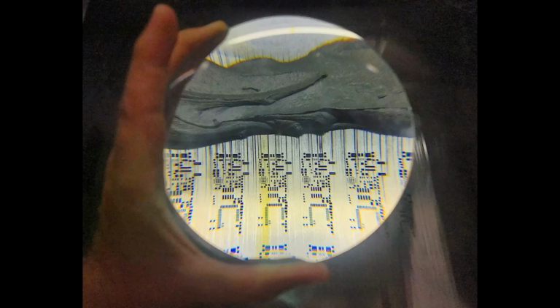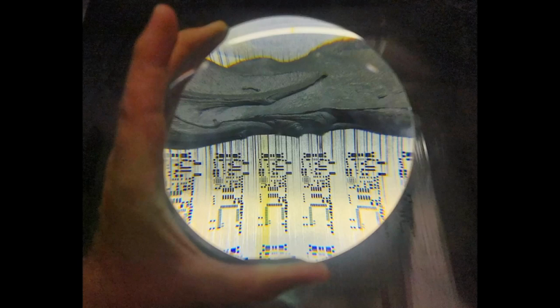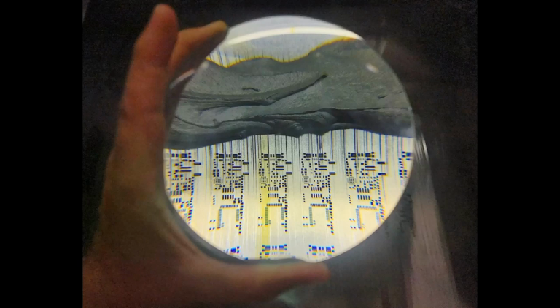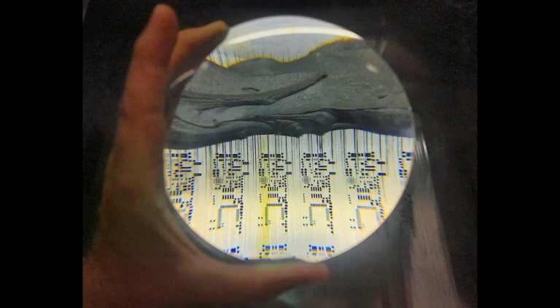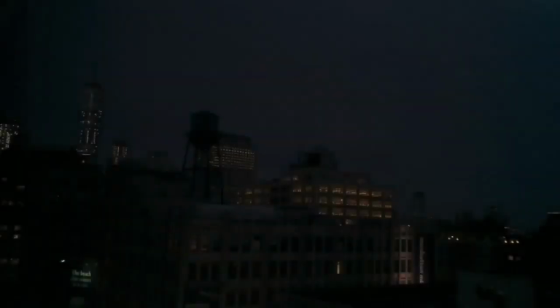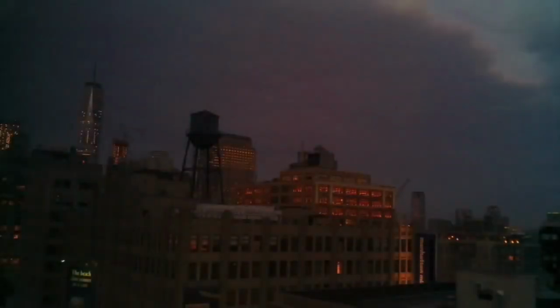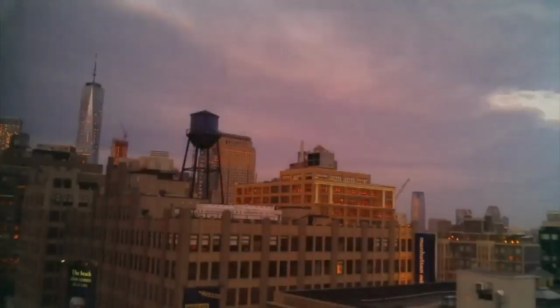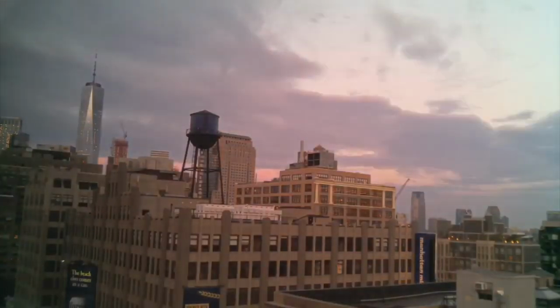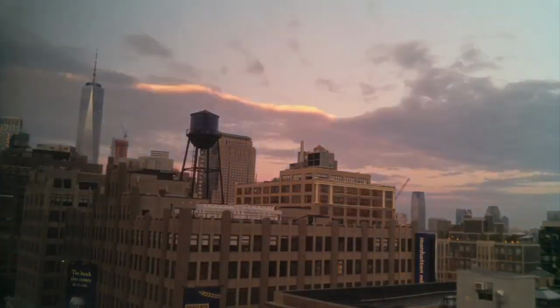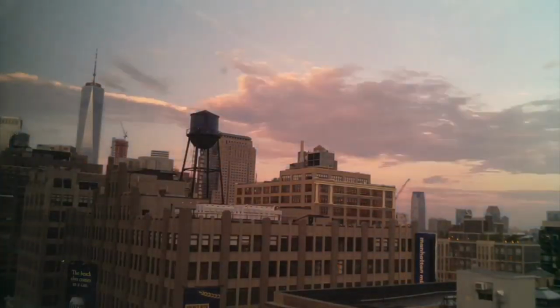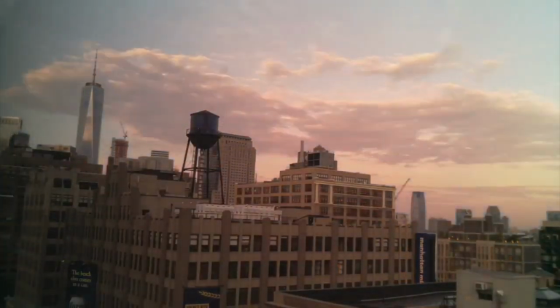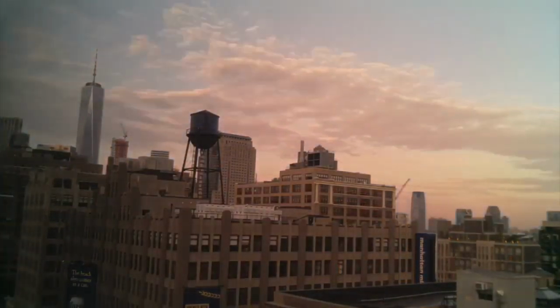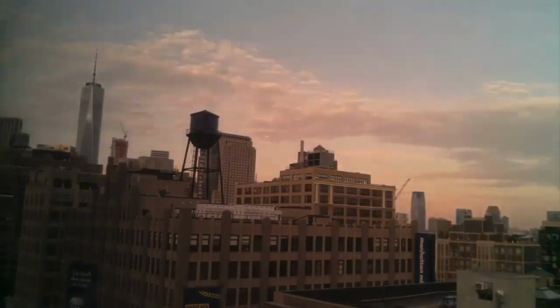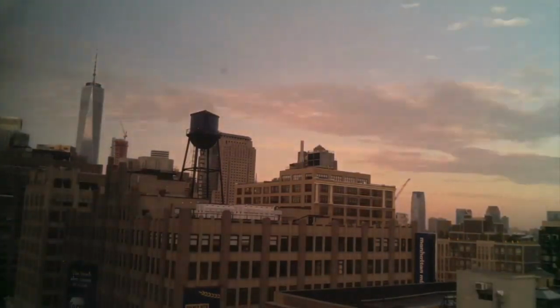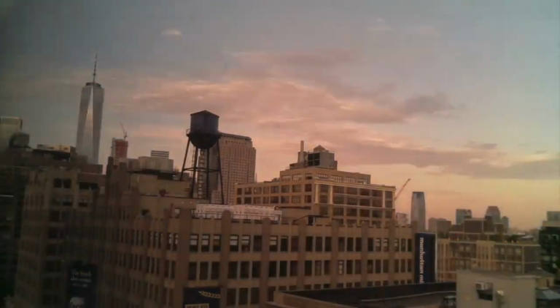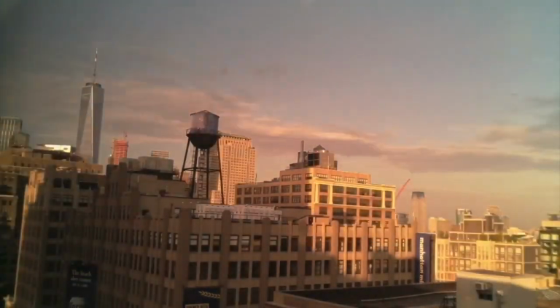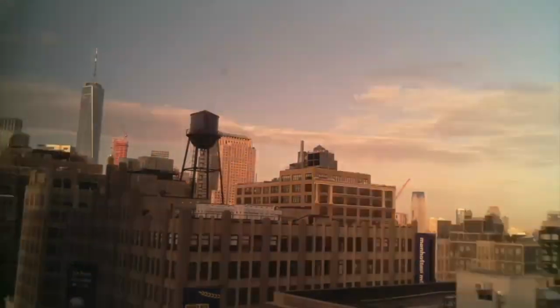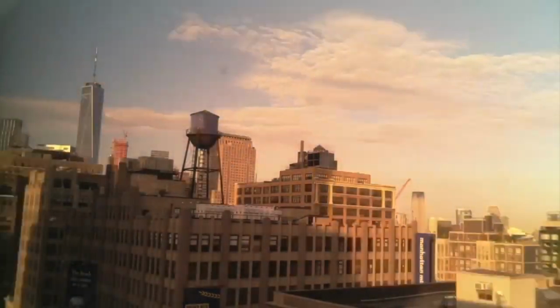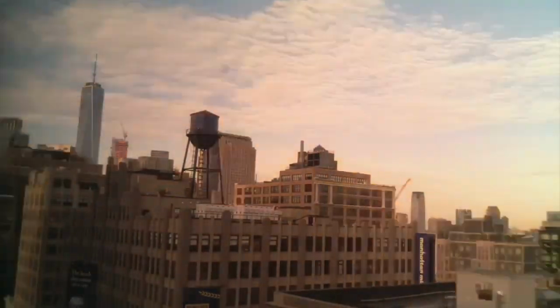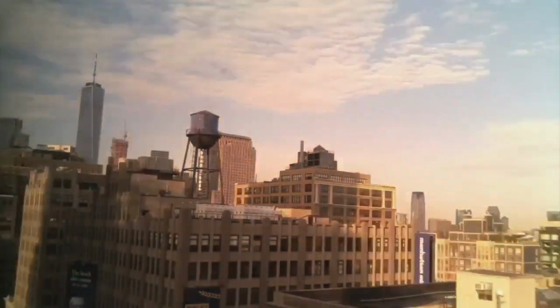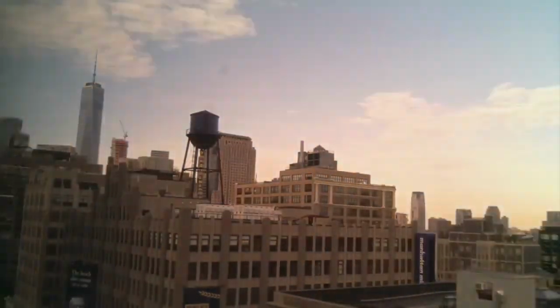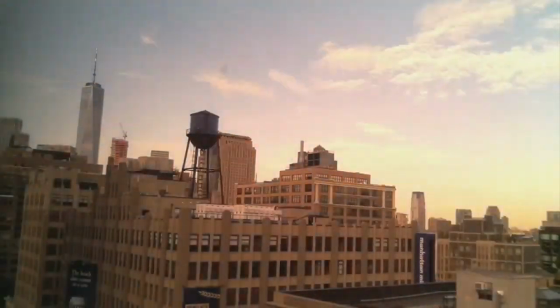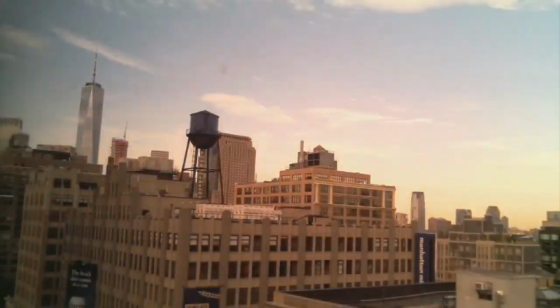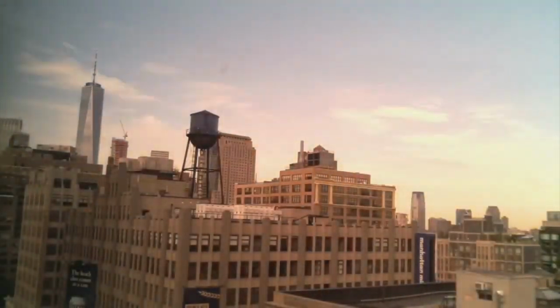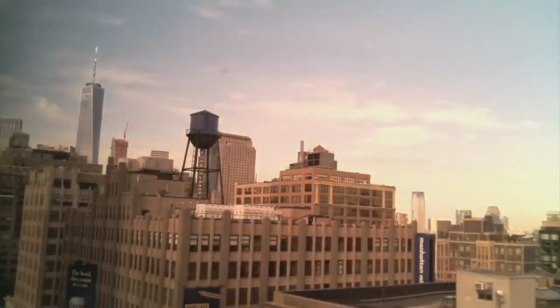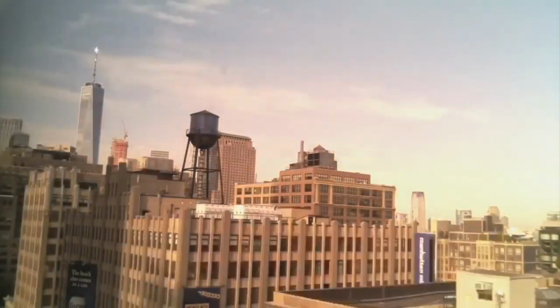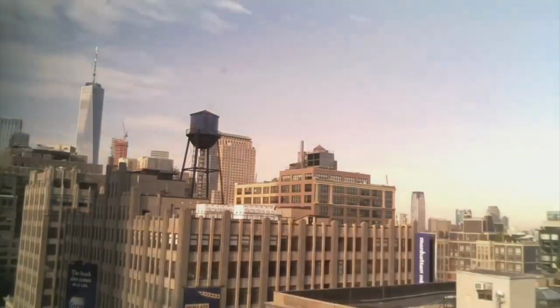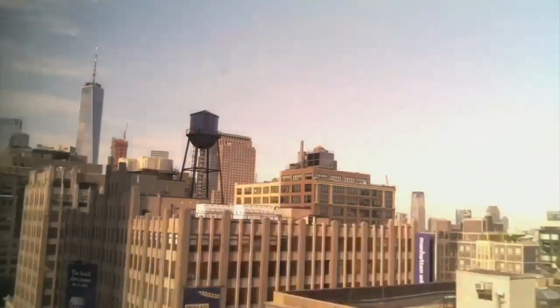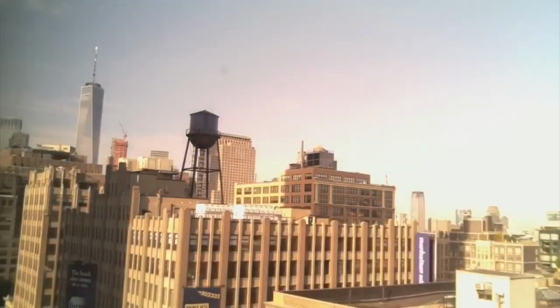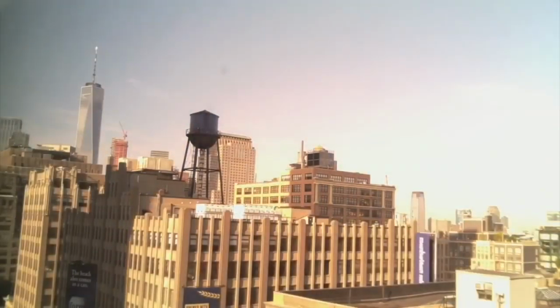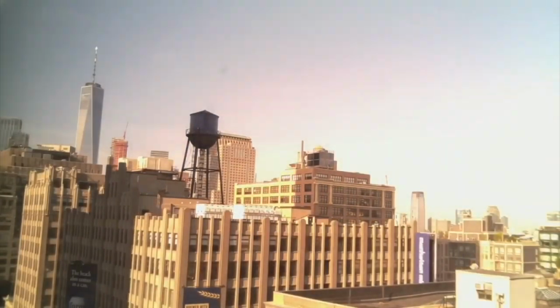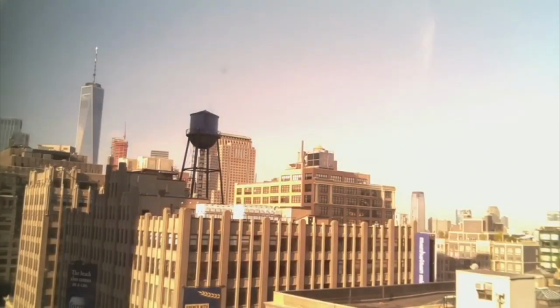As always, we either have a sunrise or sunset outside the Adafruit factory windows. This is what the picking places go to sleep or wake up to every single night. That's nice.